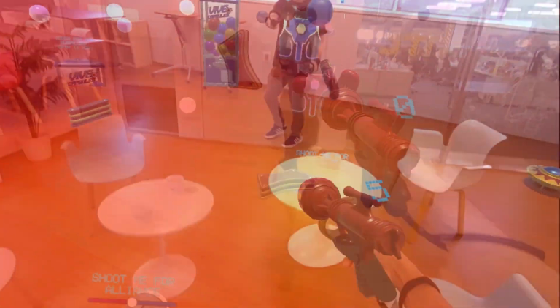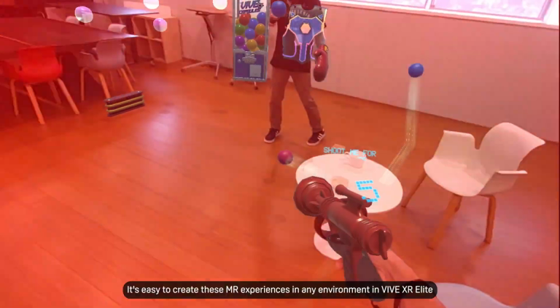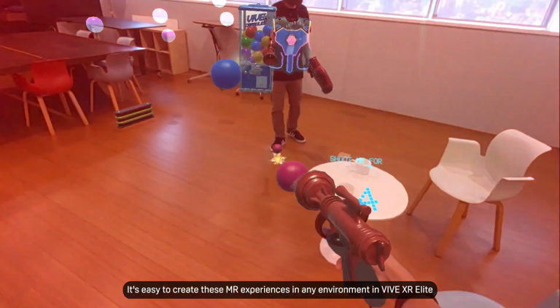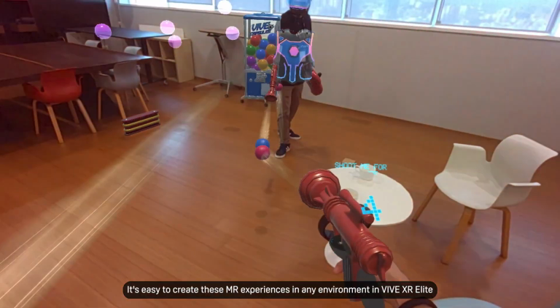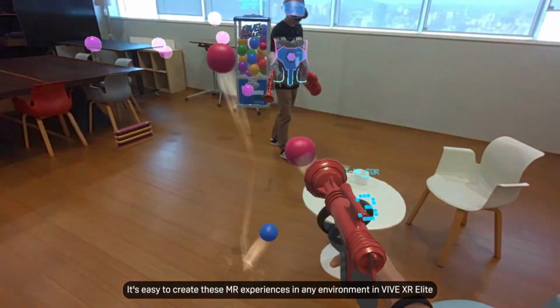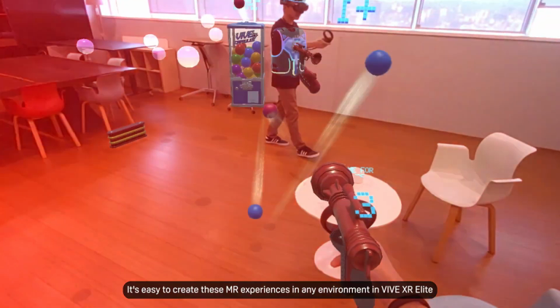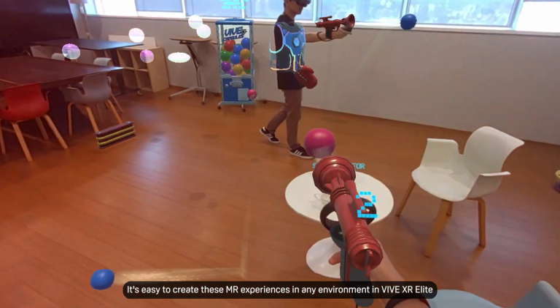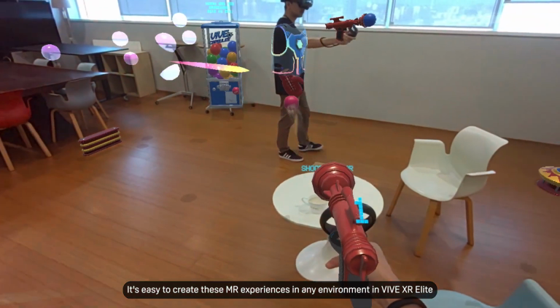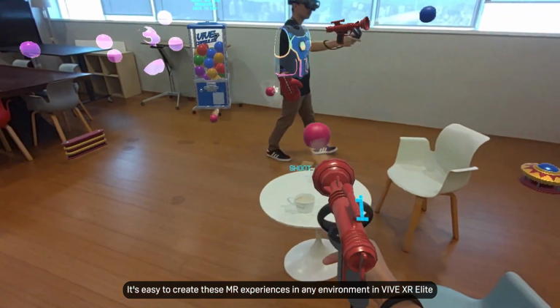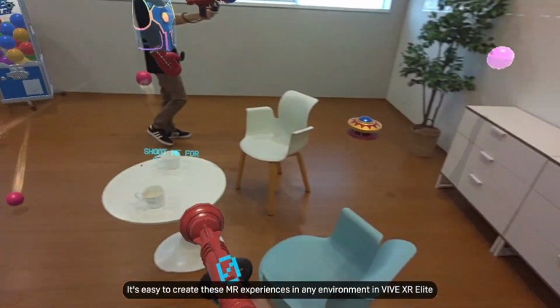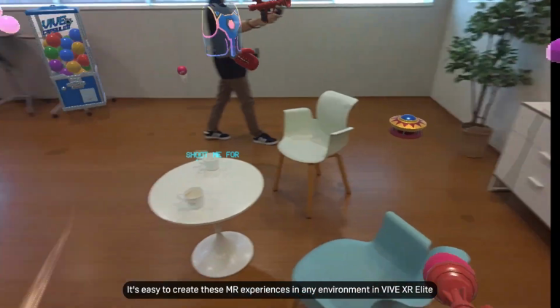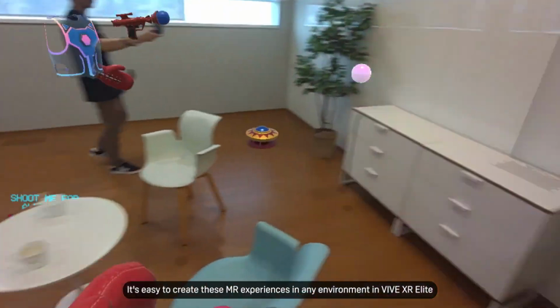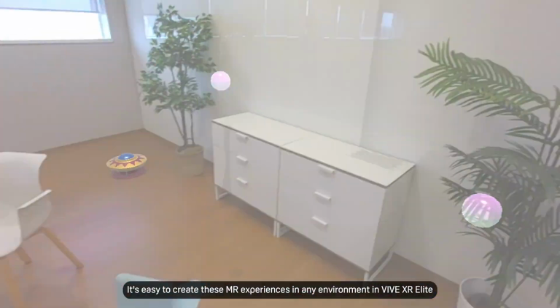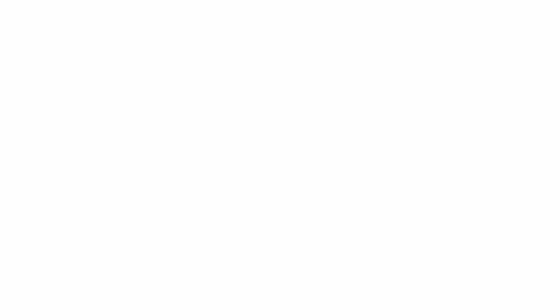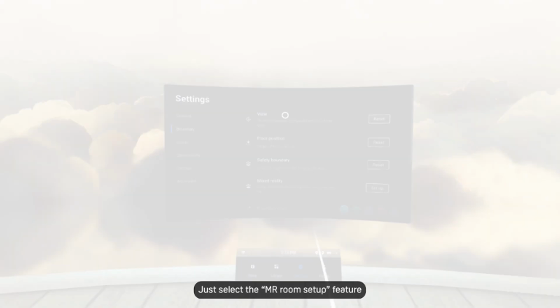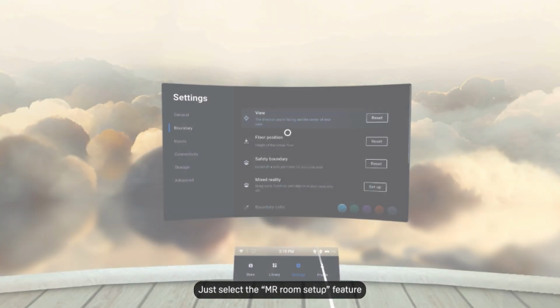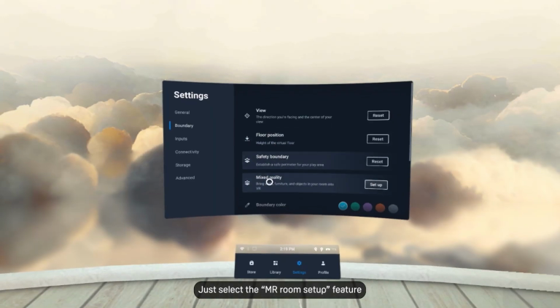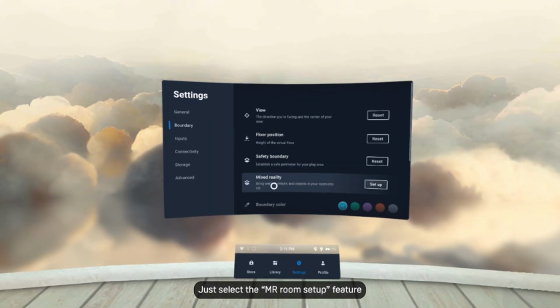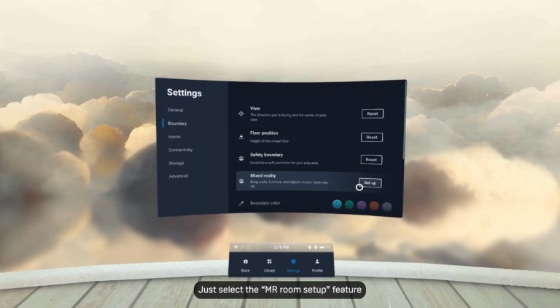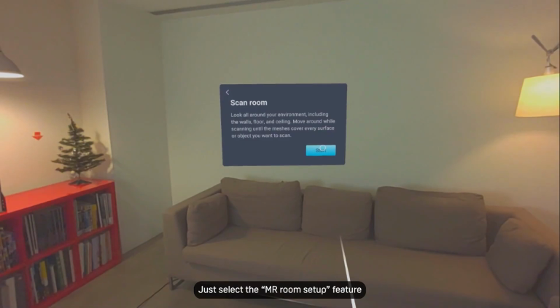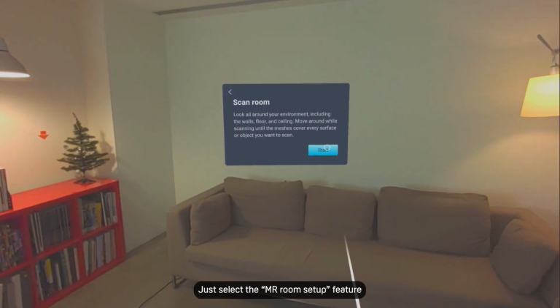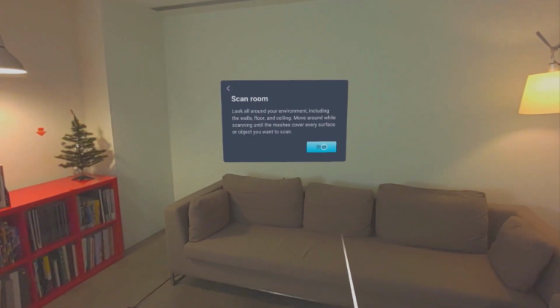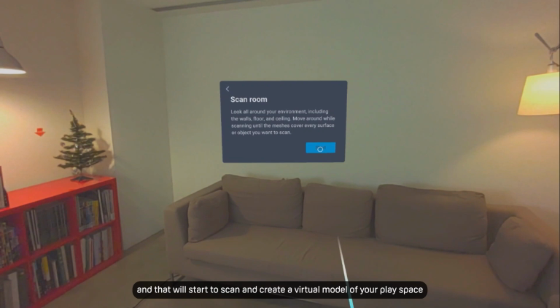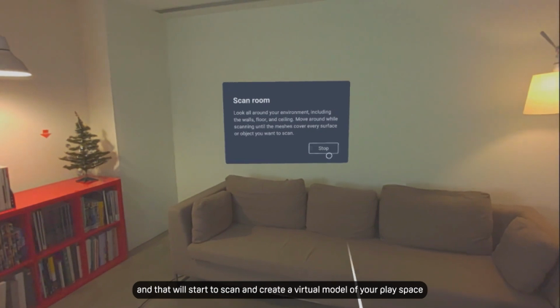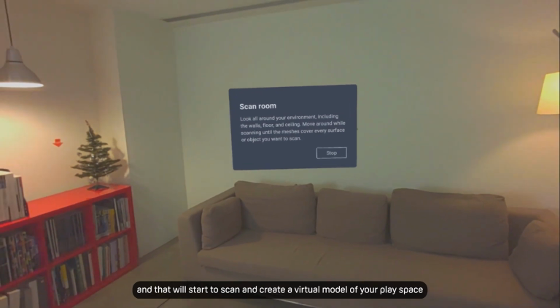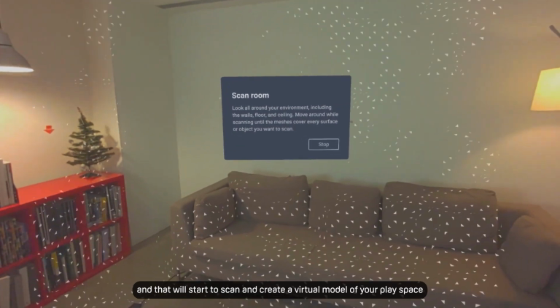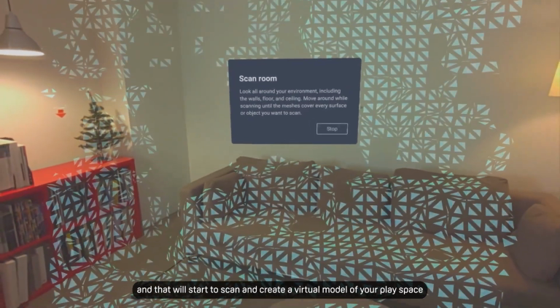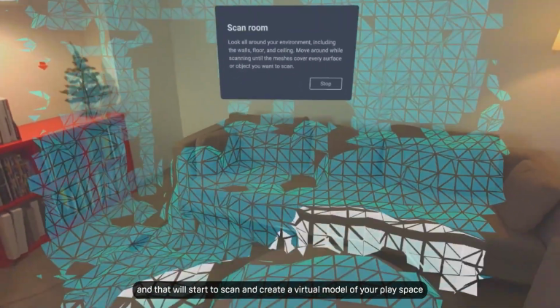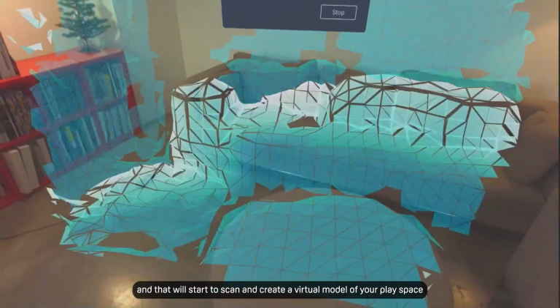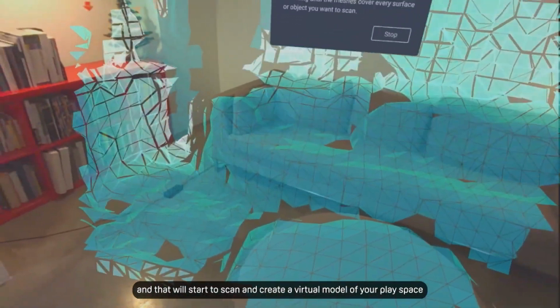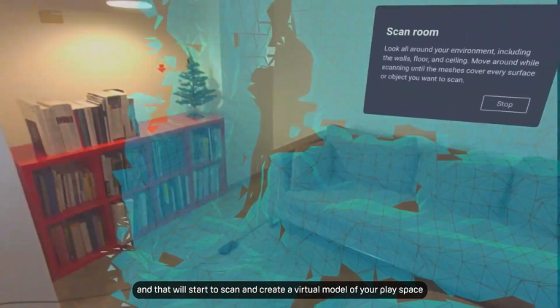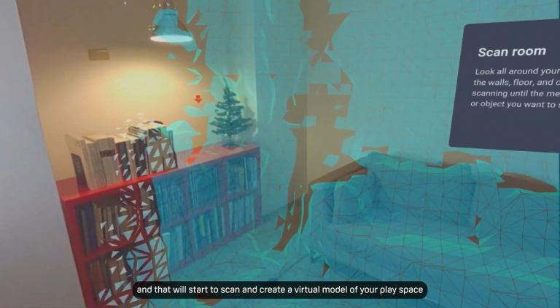It's easy to create these MR experiences in any environment with Vive XR Elite. Just select the MR room setup feature, and it will start to scan and create a virtual model of your play space.